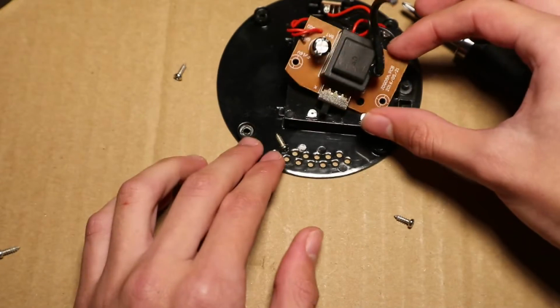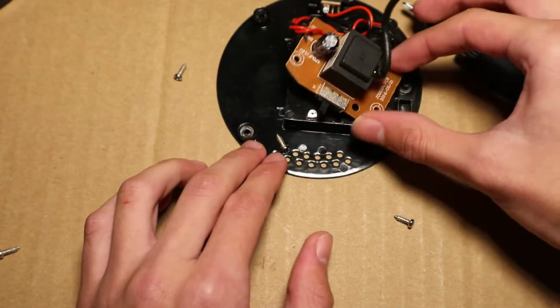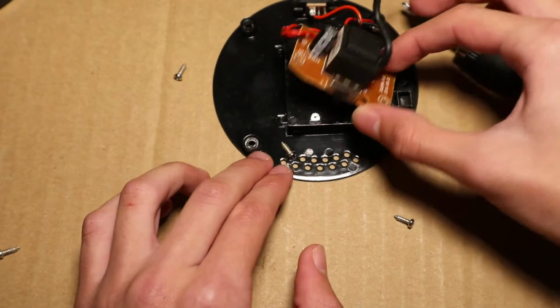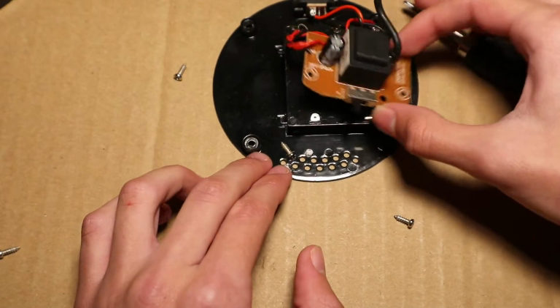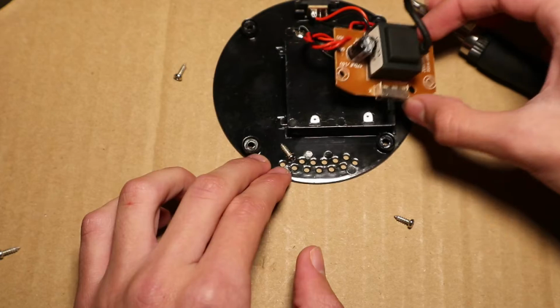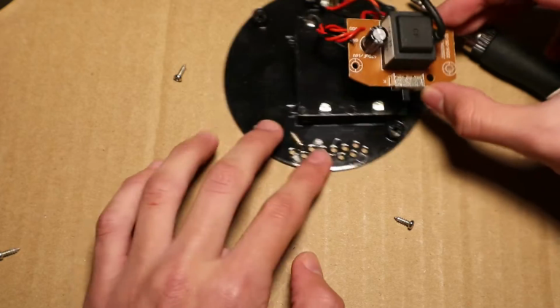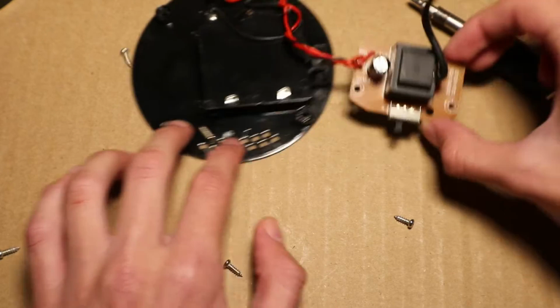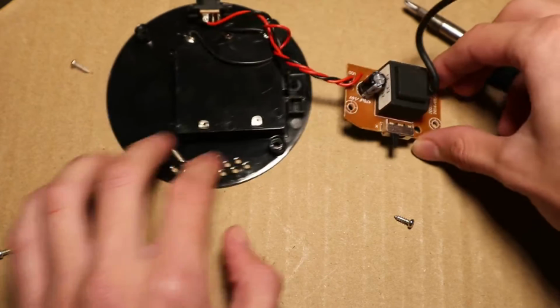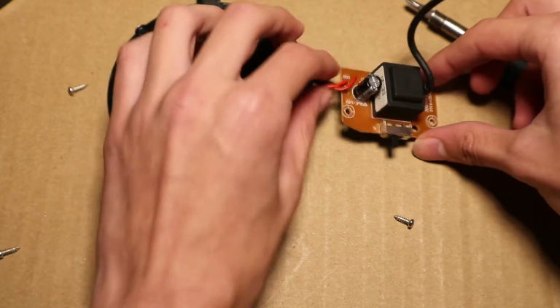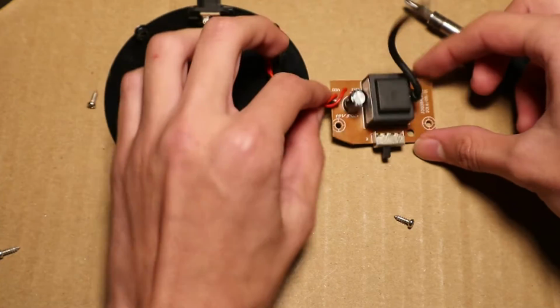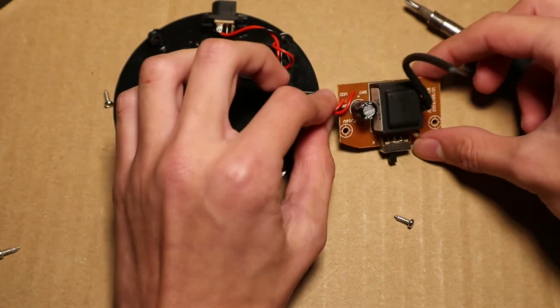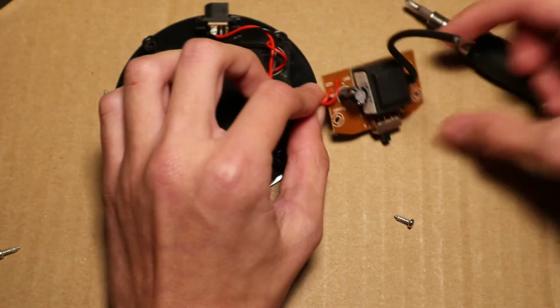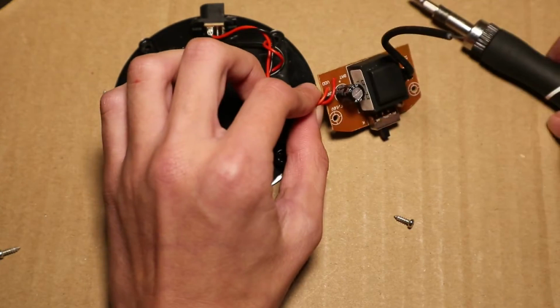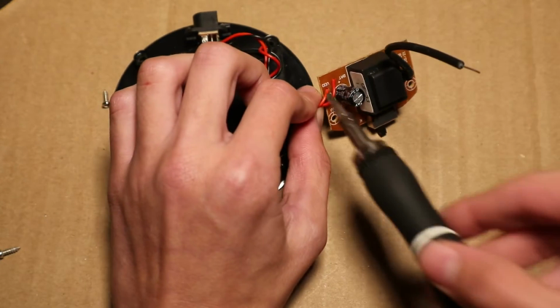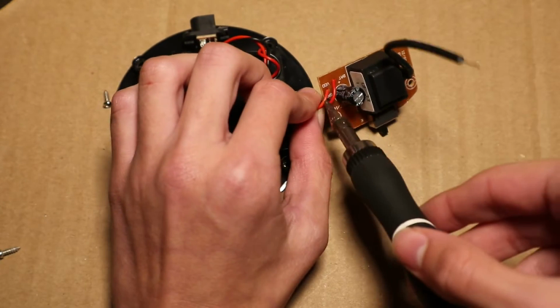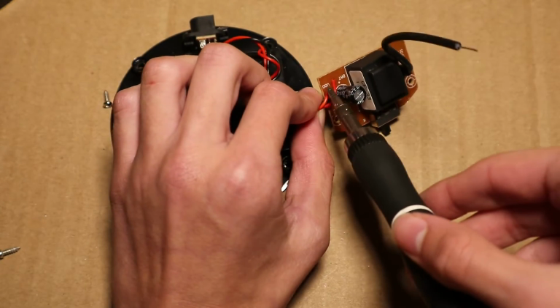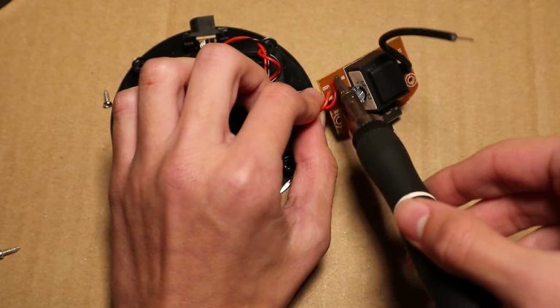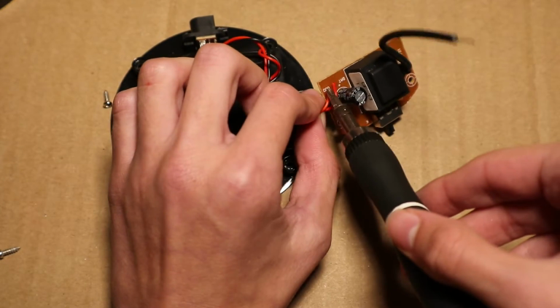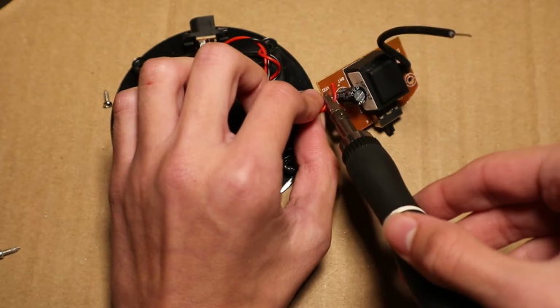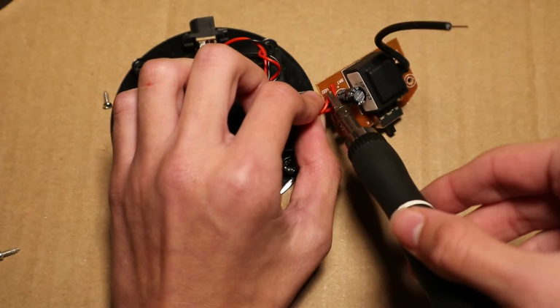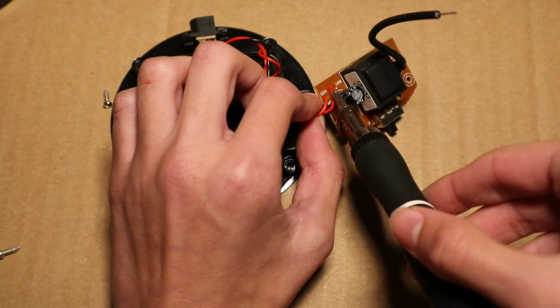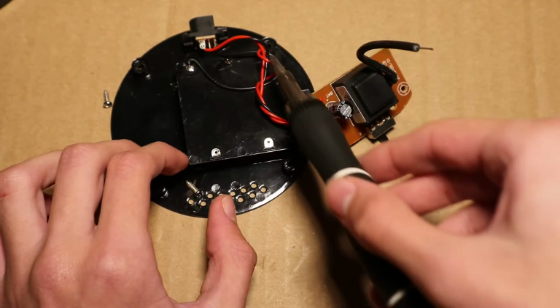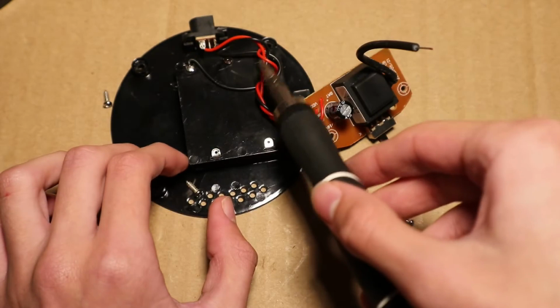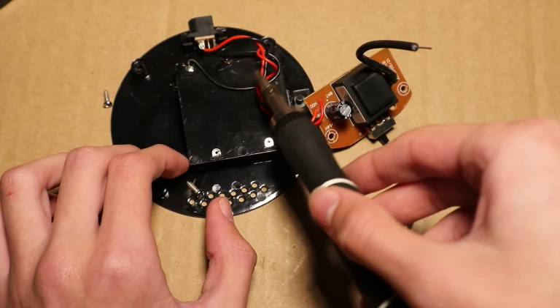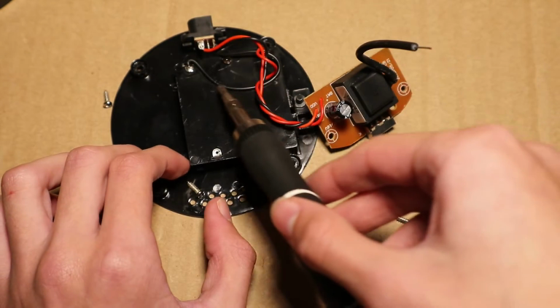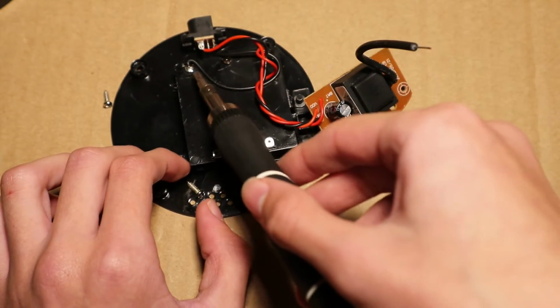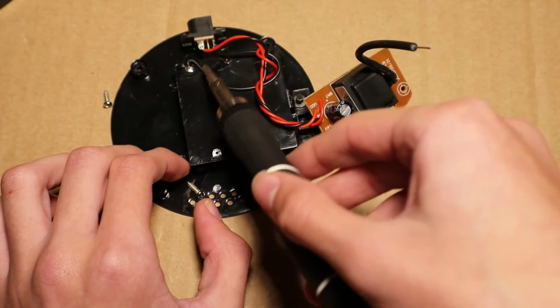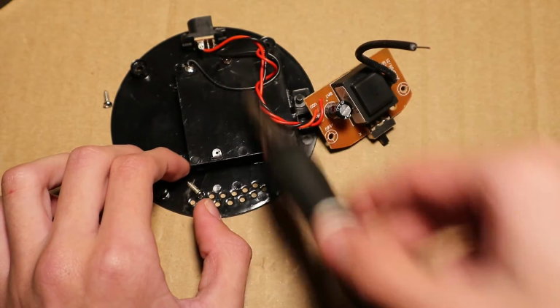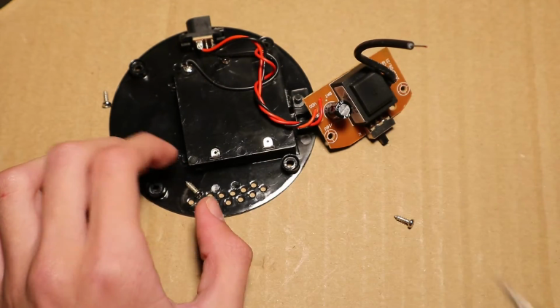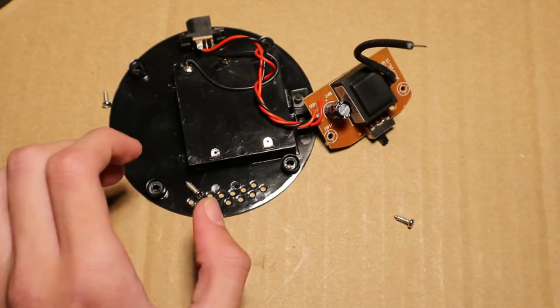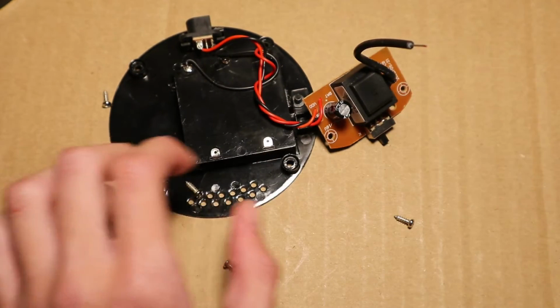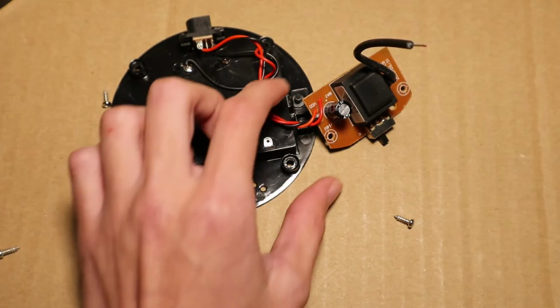So here is the high voltage generator circuit. It has power wires going into it — two positive wires and one negative wire, which is a little interesting.